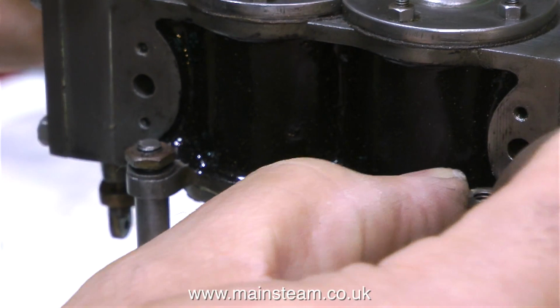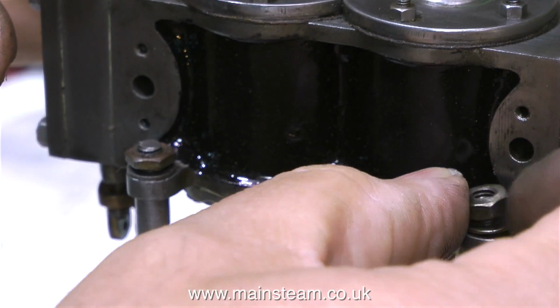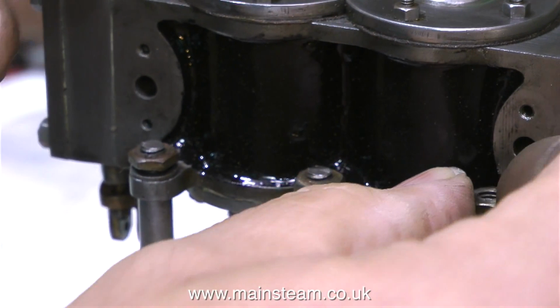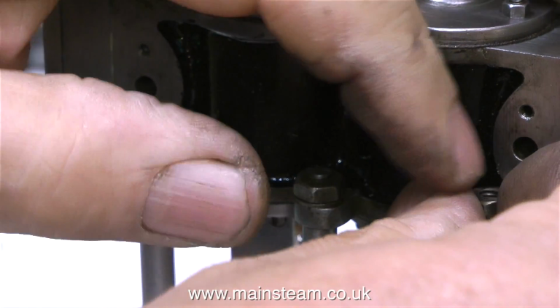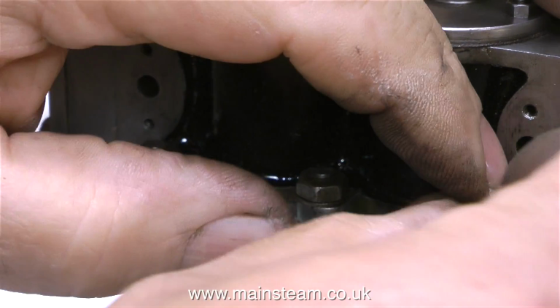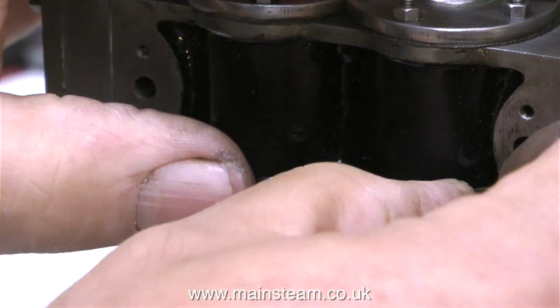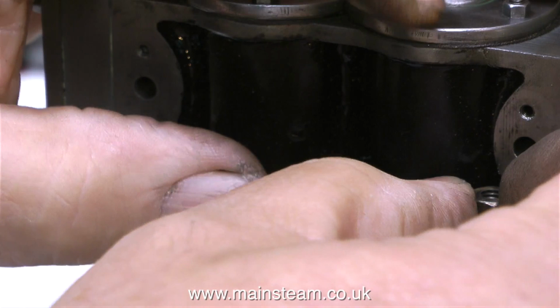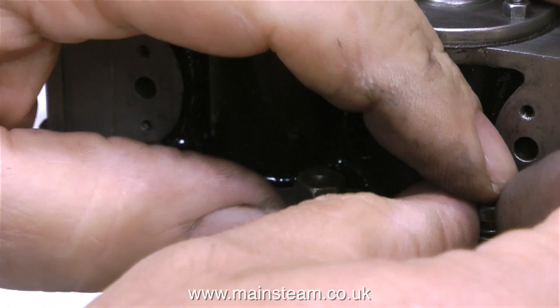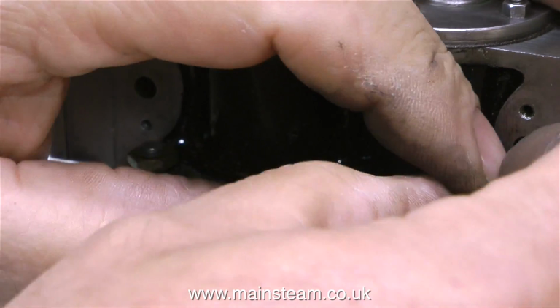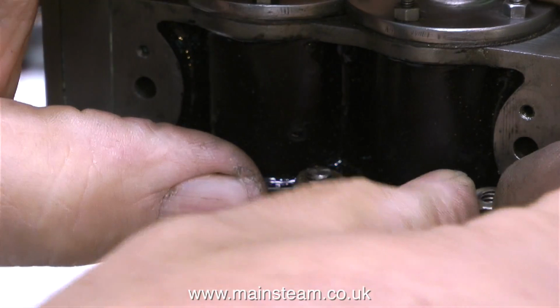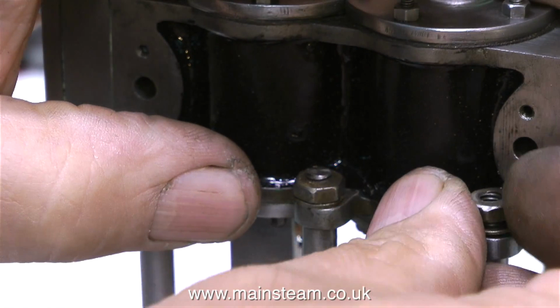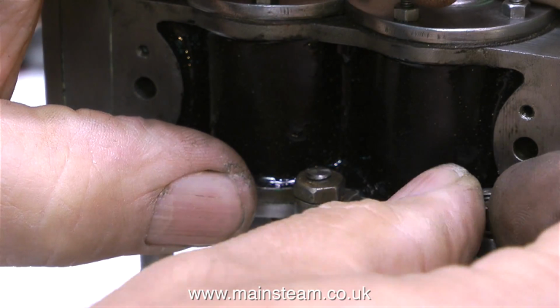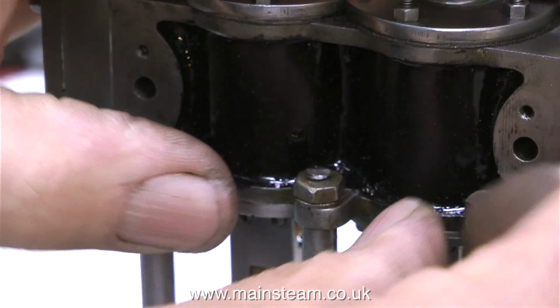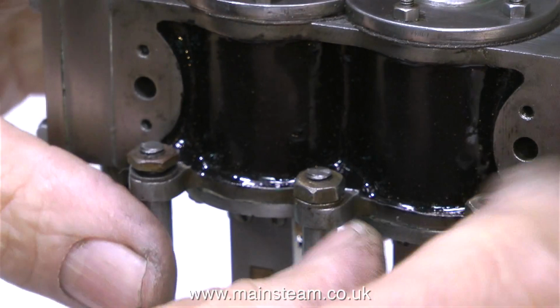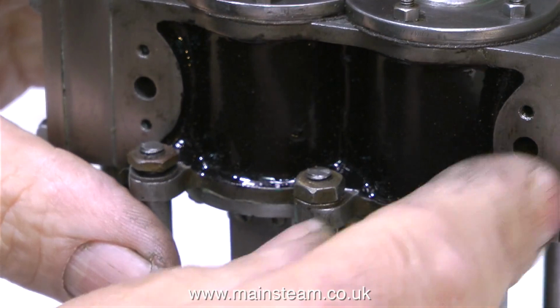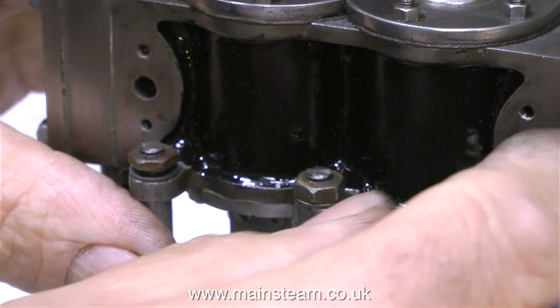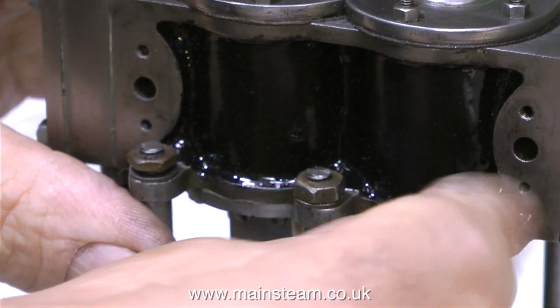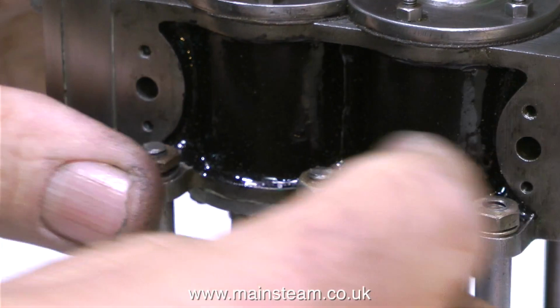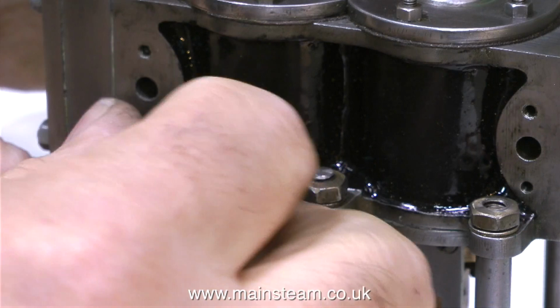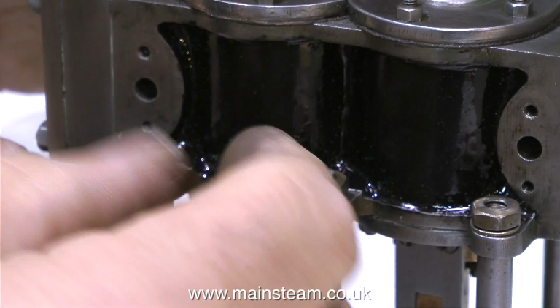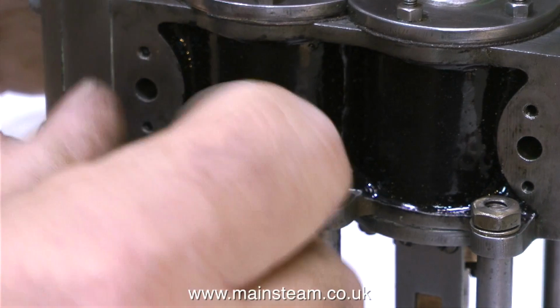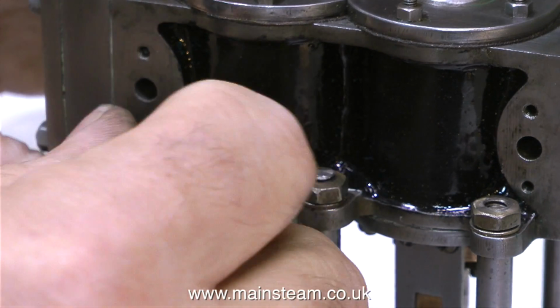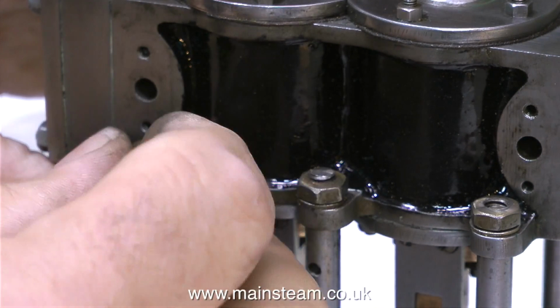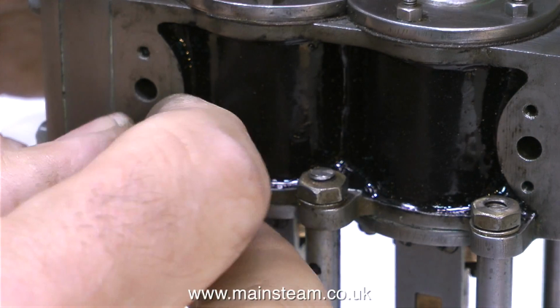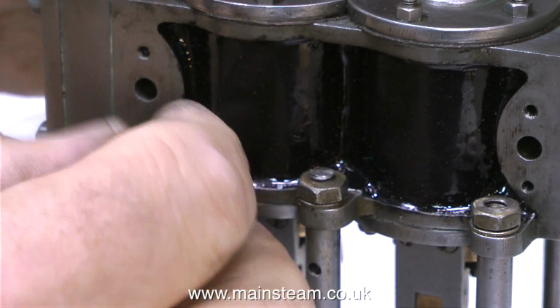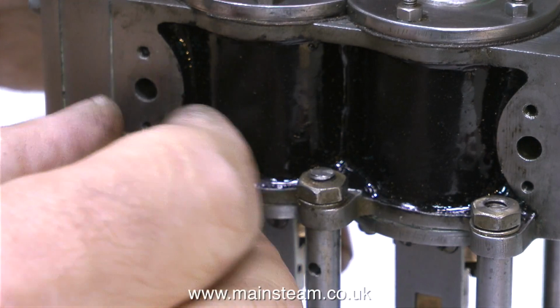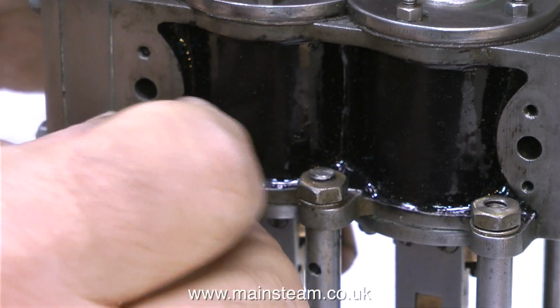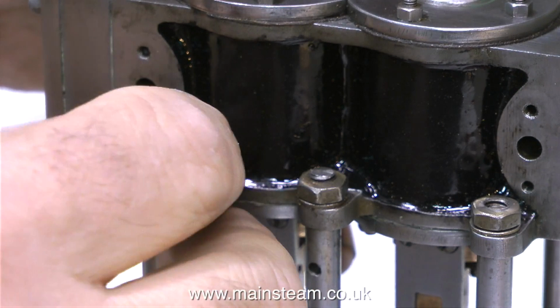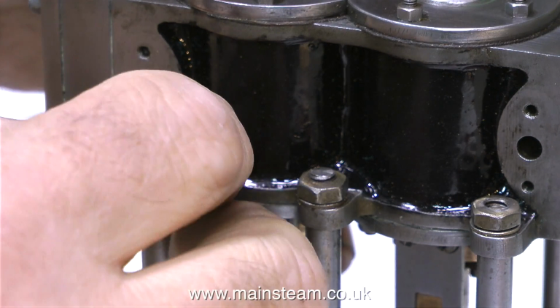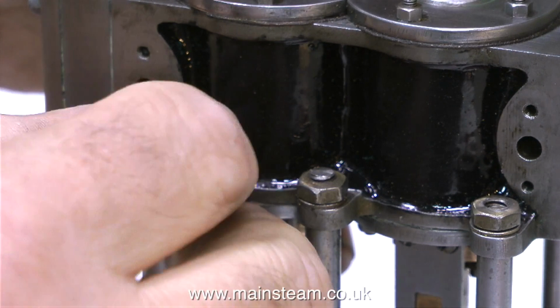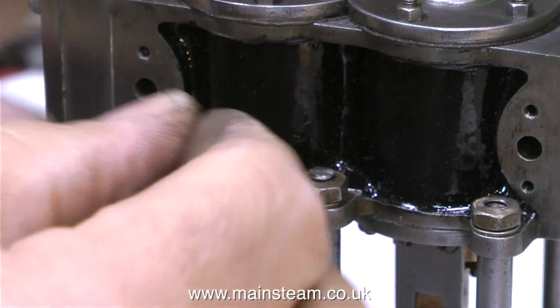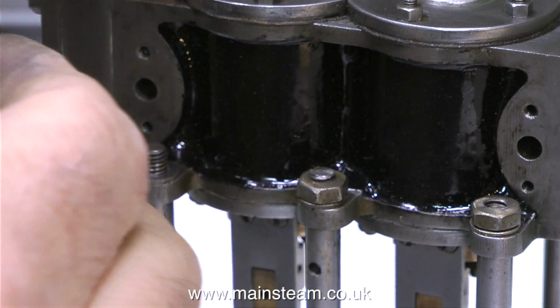My job is to rebuild this engine and make it run. I will only make new parts where it is absolutely necessary. This next part of the video will probably make the experts twitch and write to me to tell me how I should have done it.